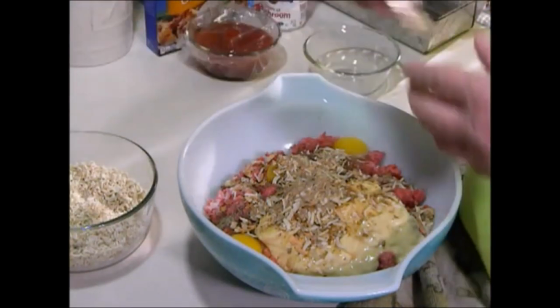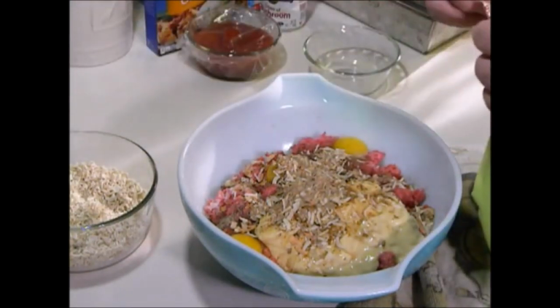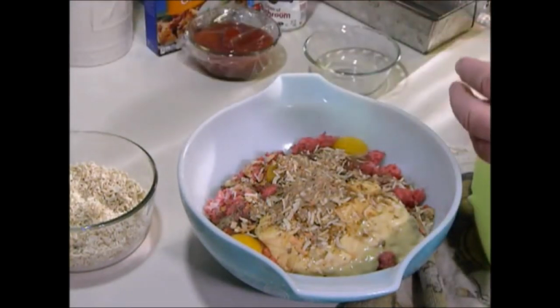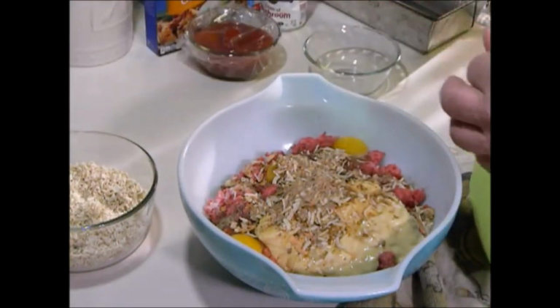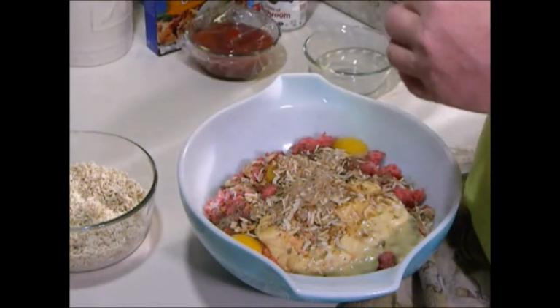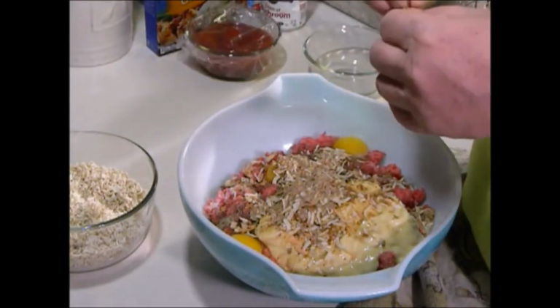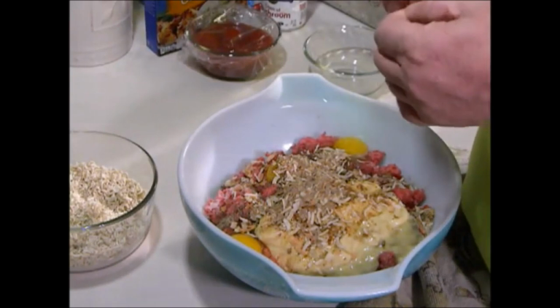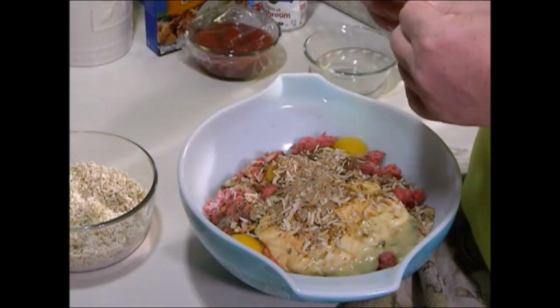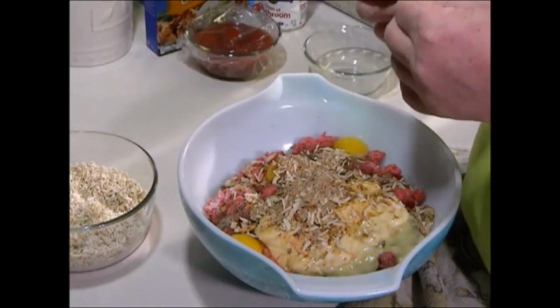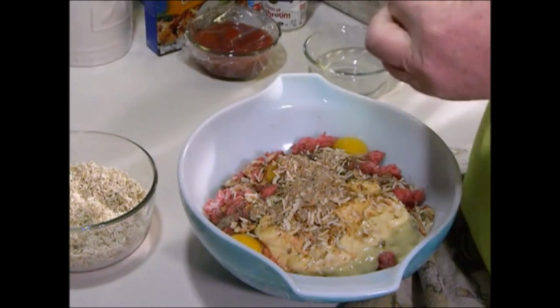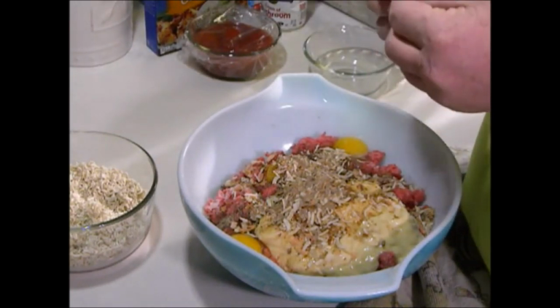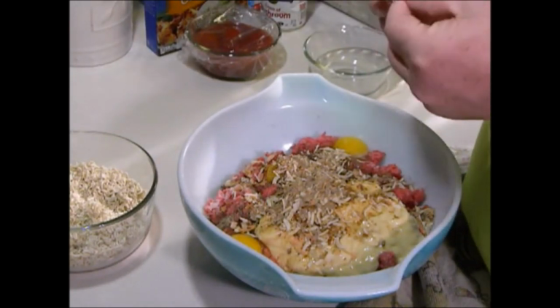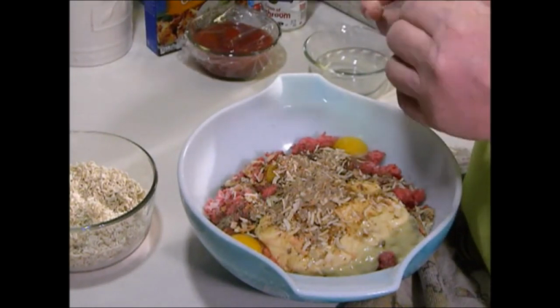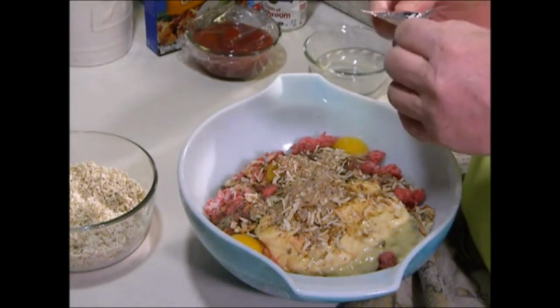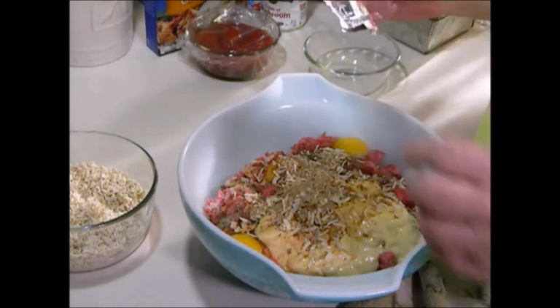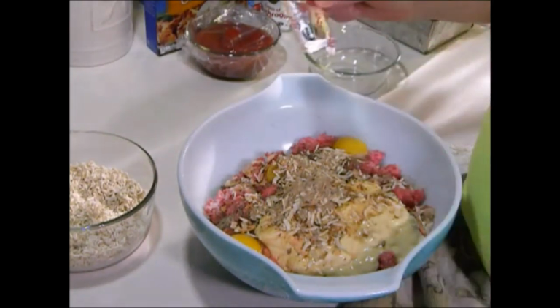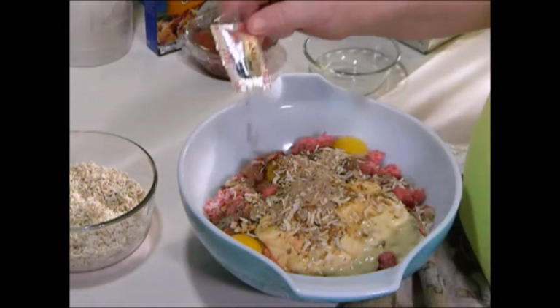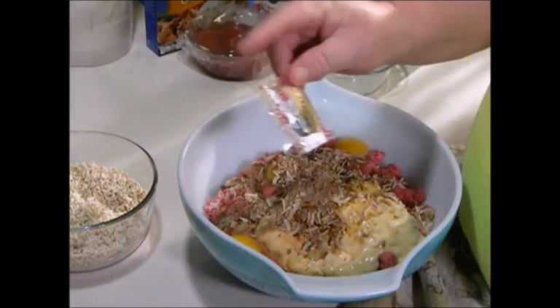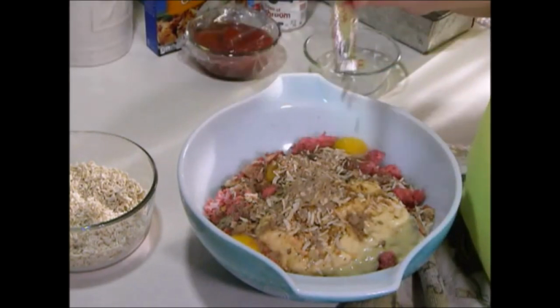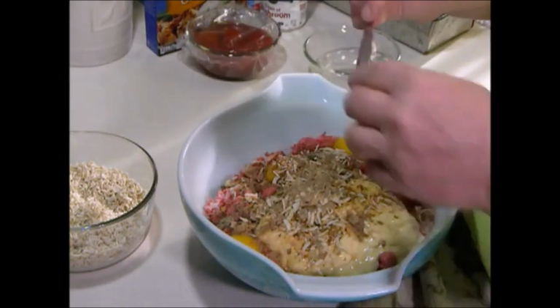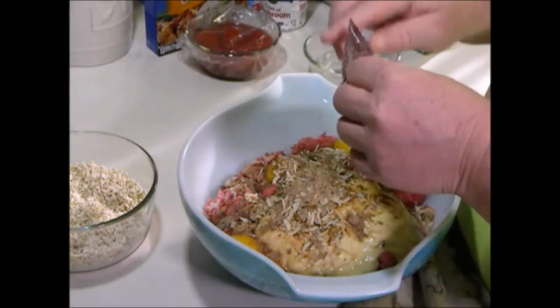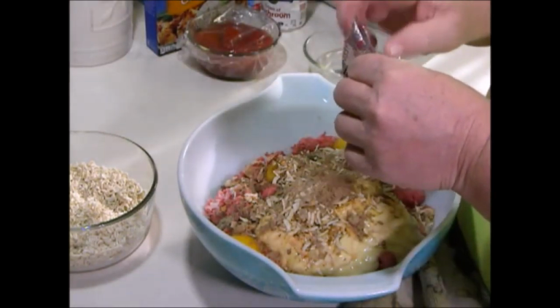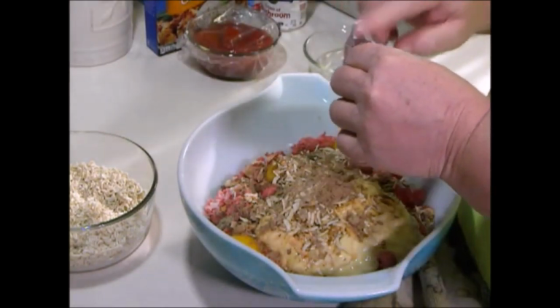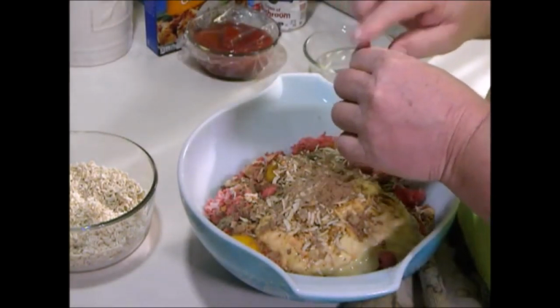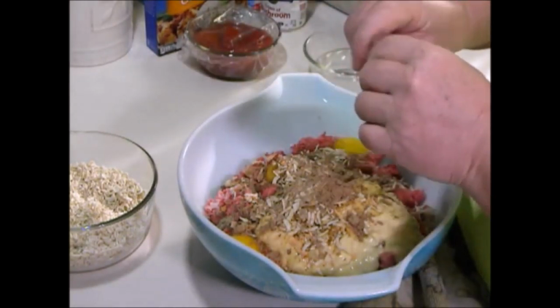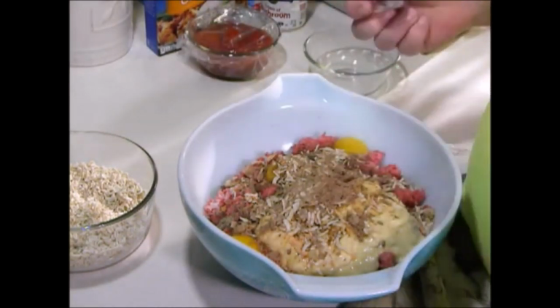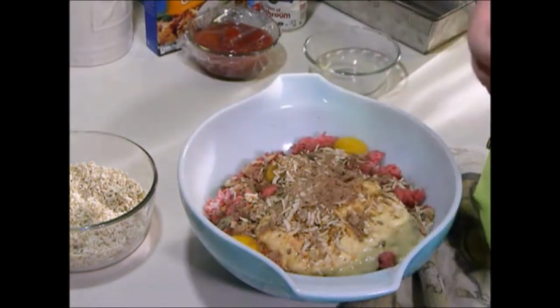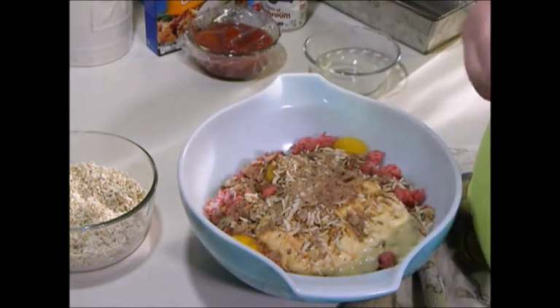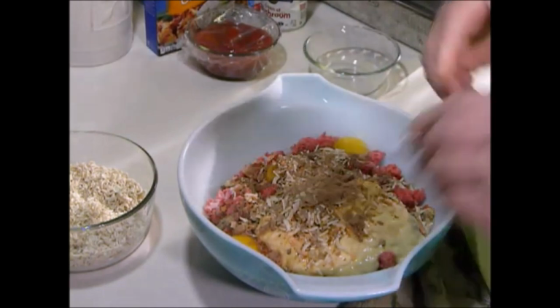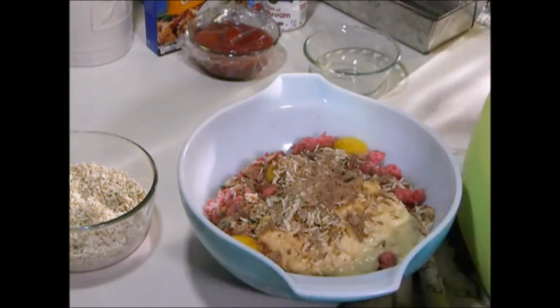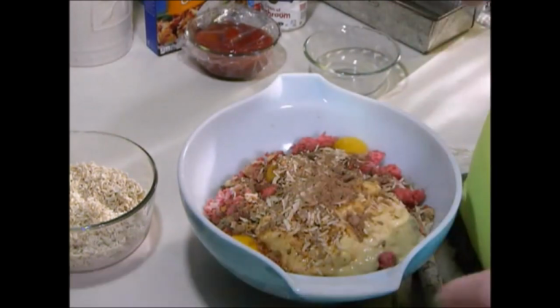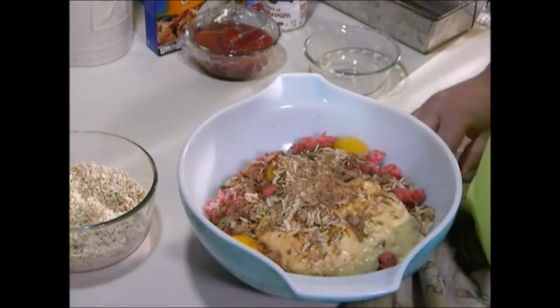If you use two packets, take one packet of the flavoring — do not use both of them because you'll overpower it. Use one flavor packet. And I used about two pounds of ground beef.